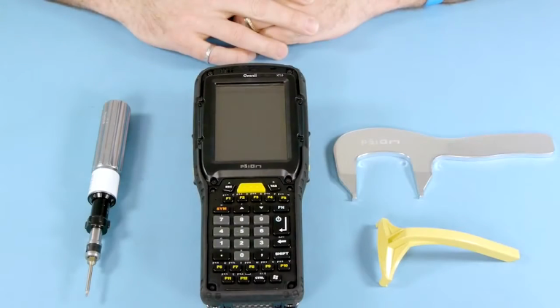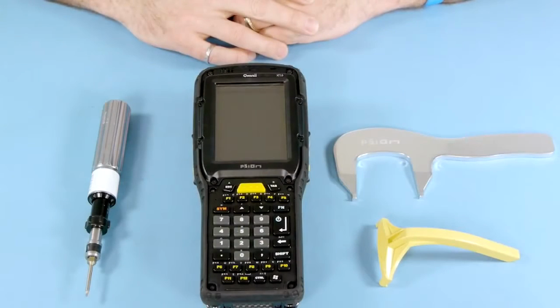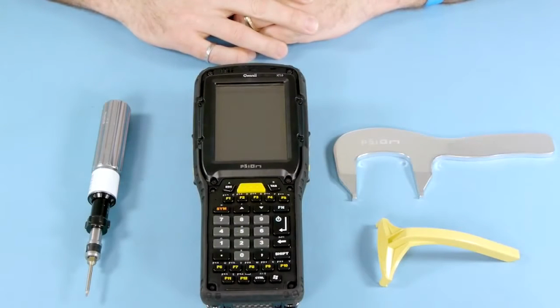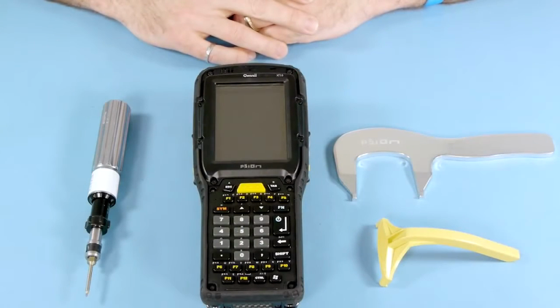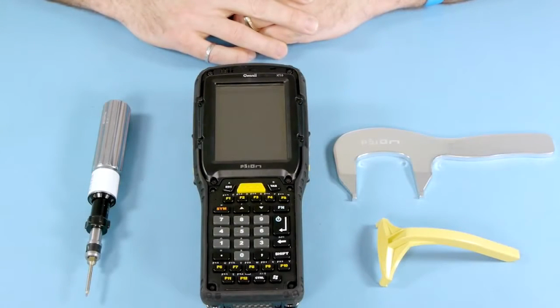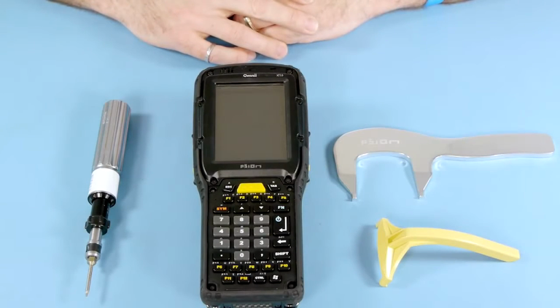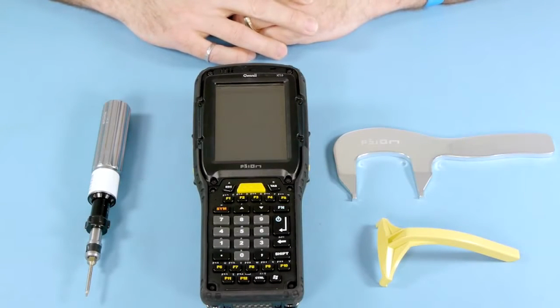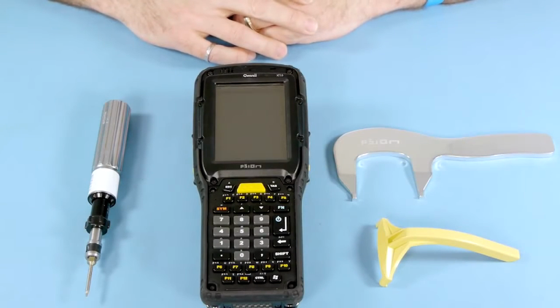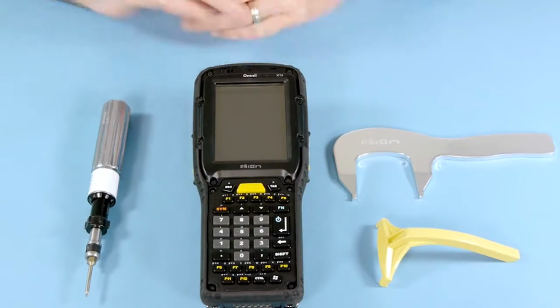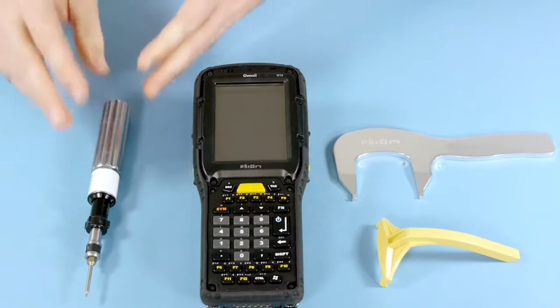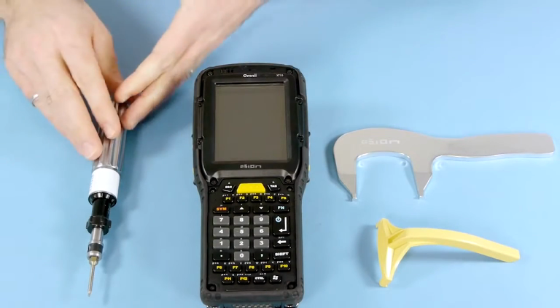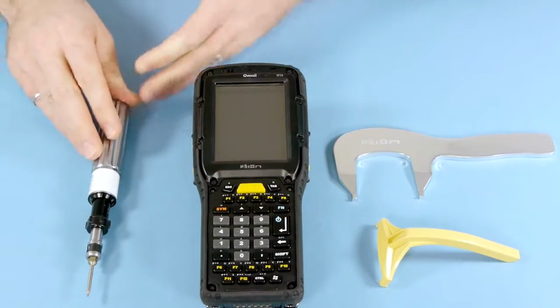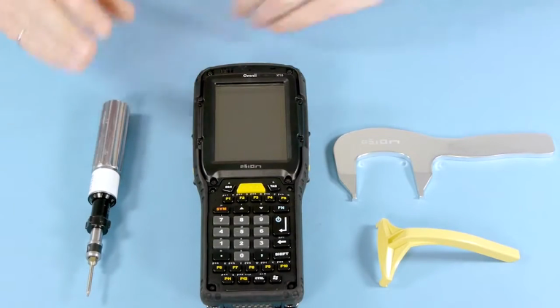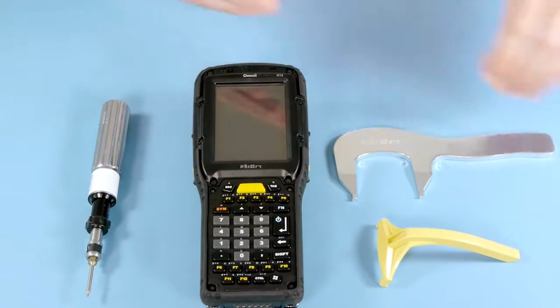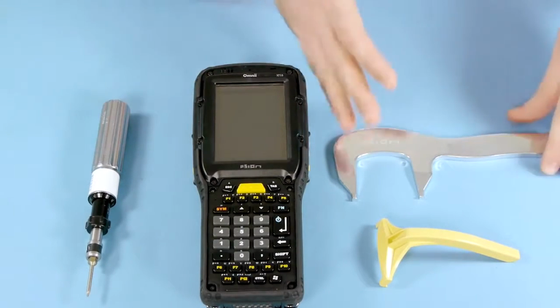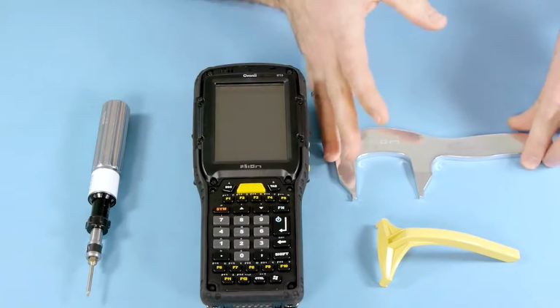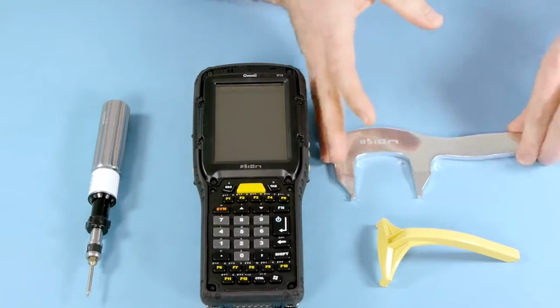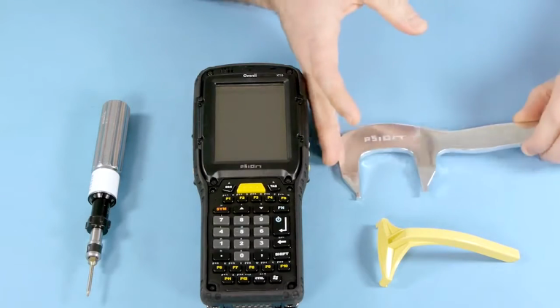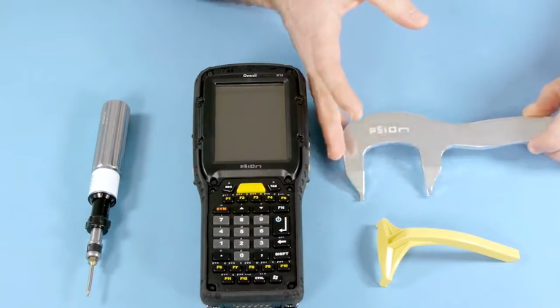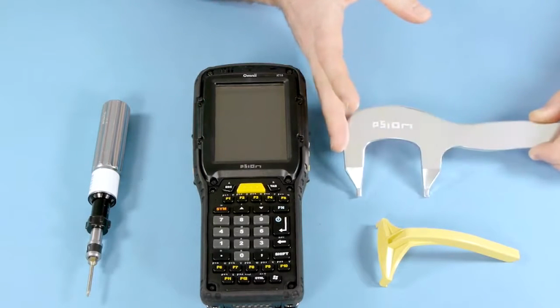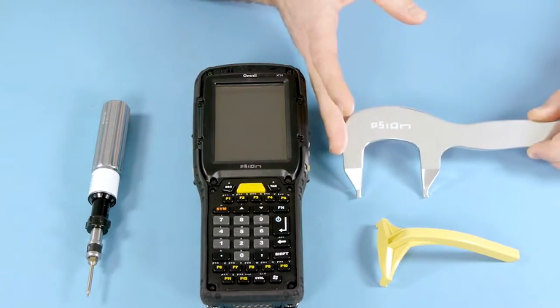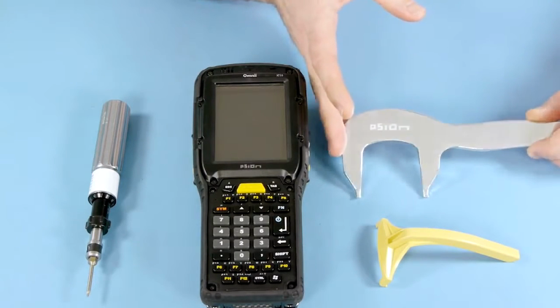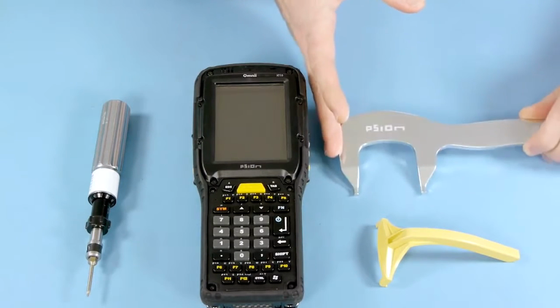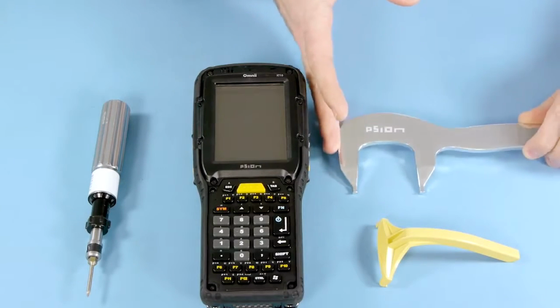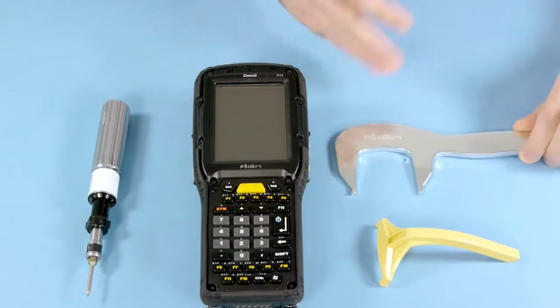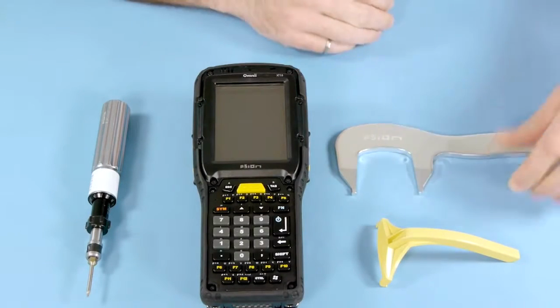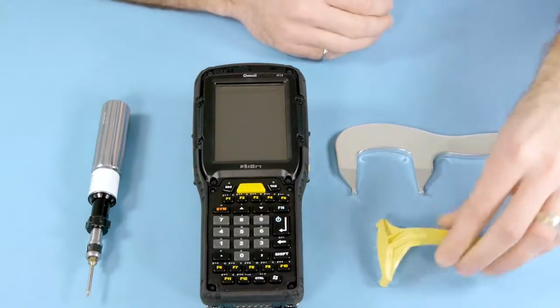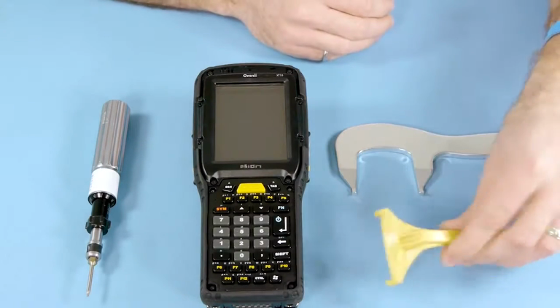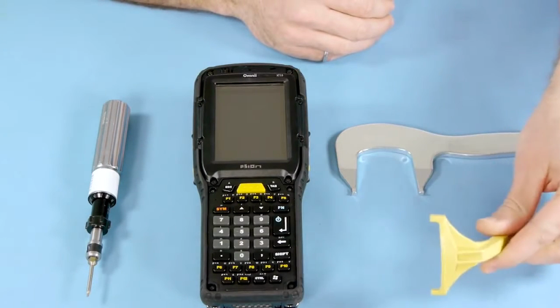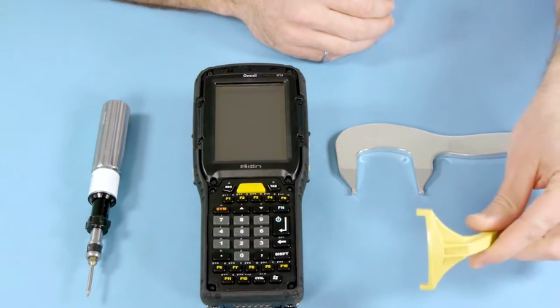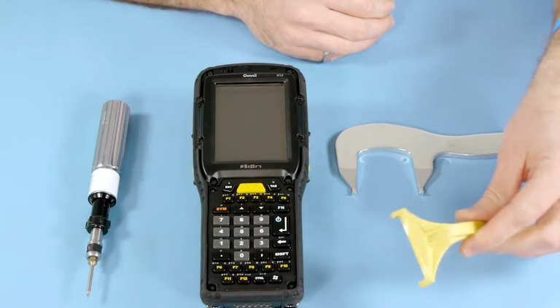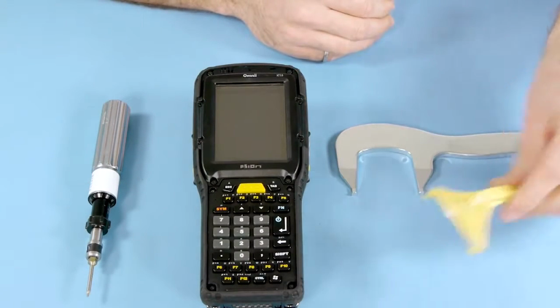The tools required for this replacement are a torque driver and the new keypad replacement tool. This tool replaces the old tool that we had used in the past.